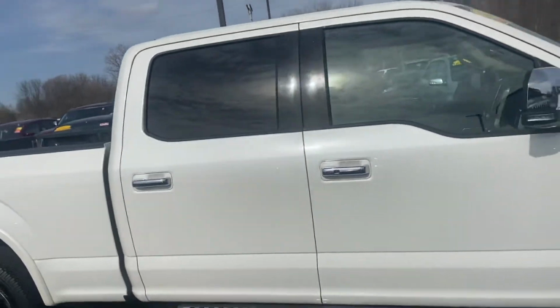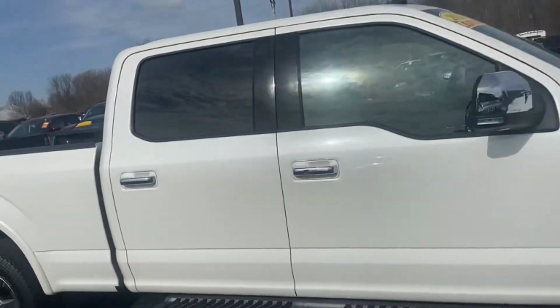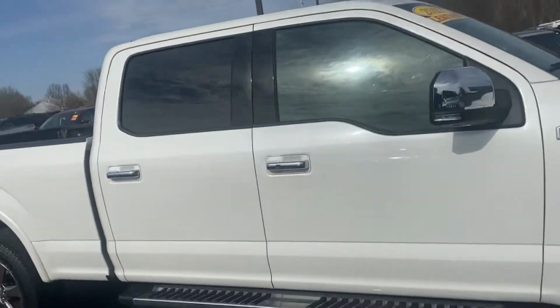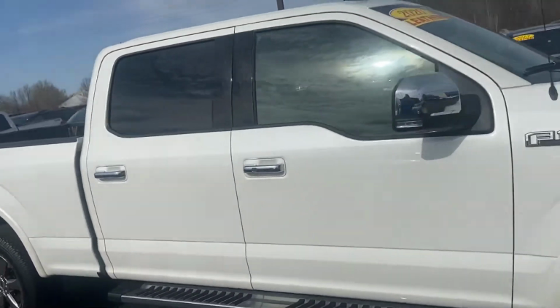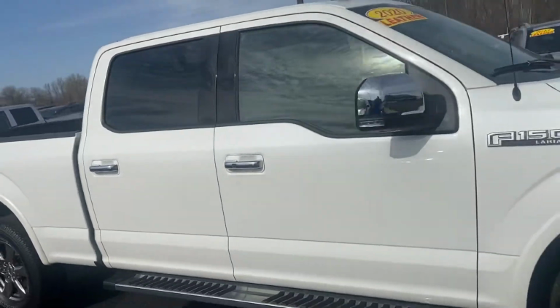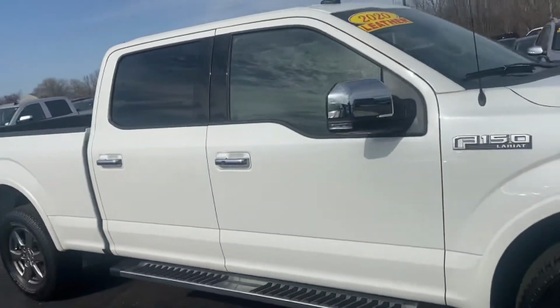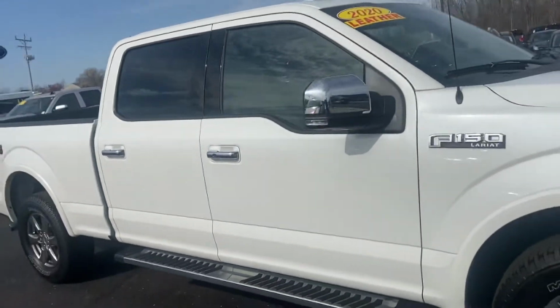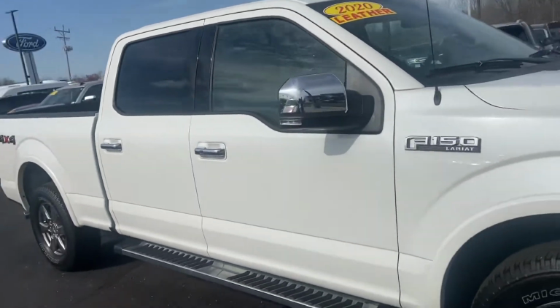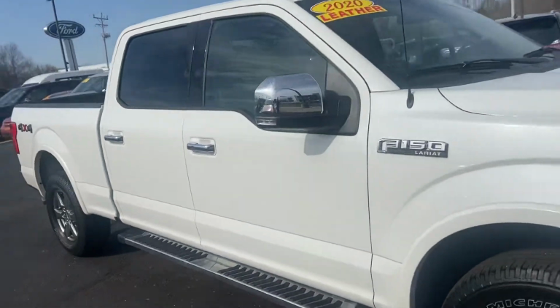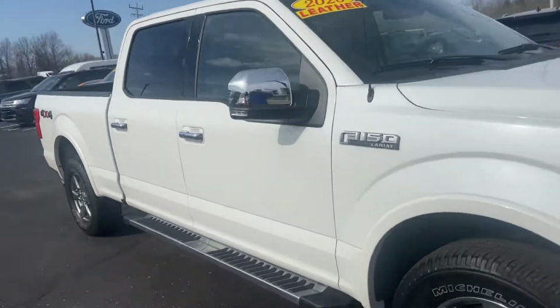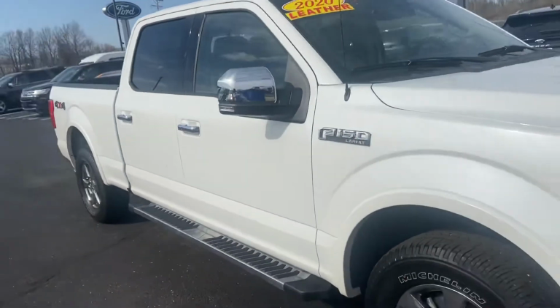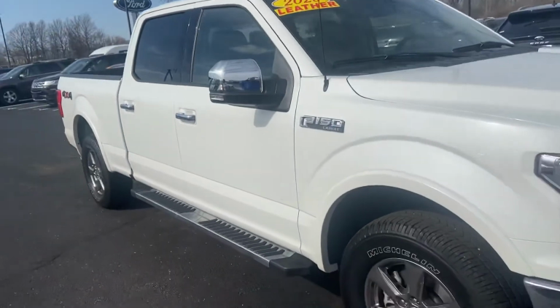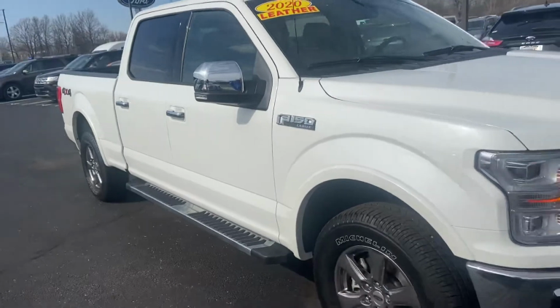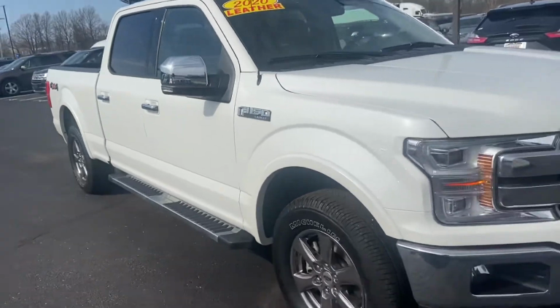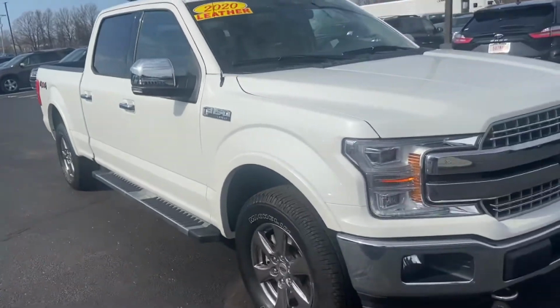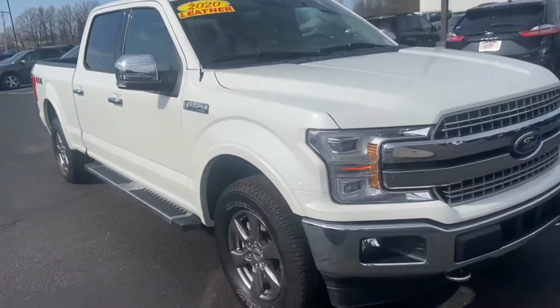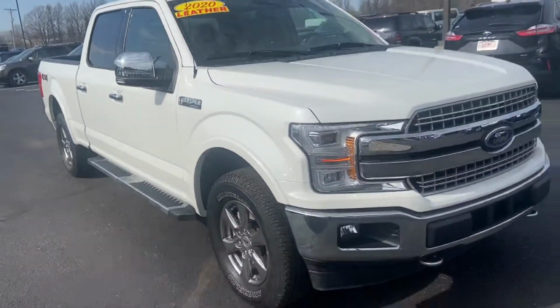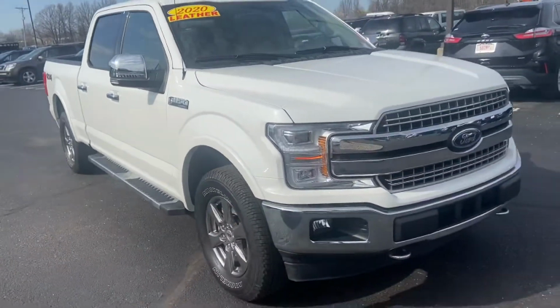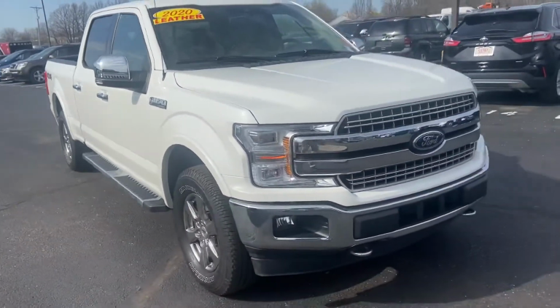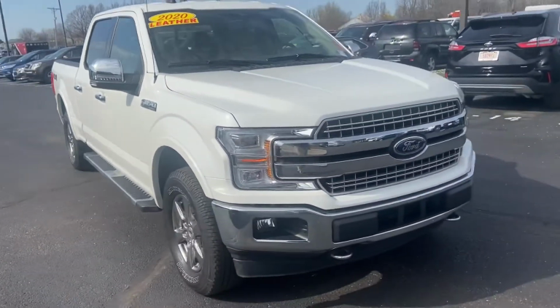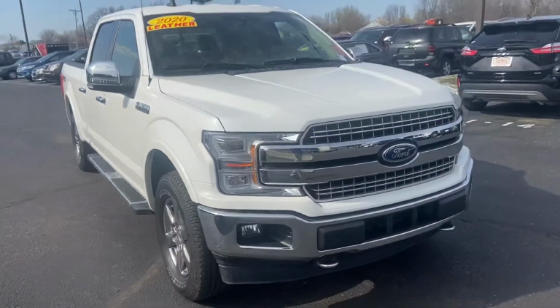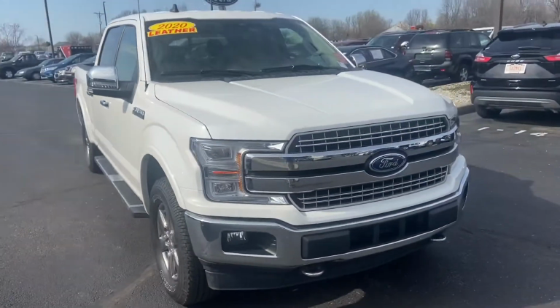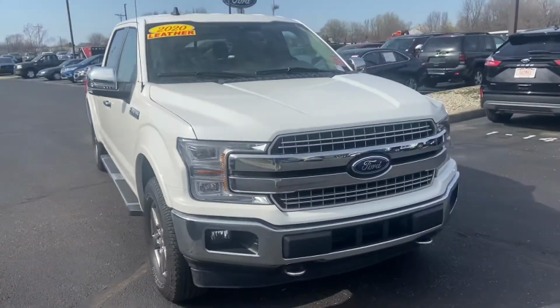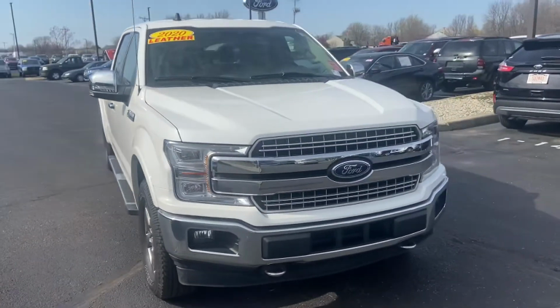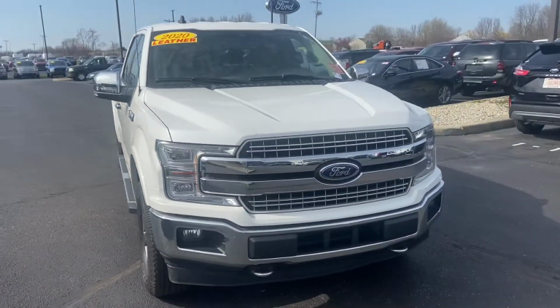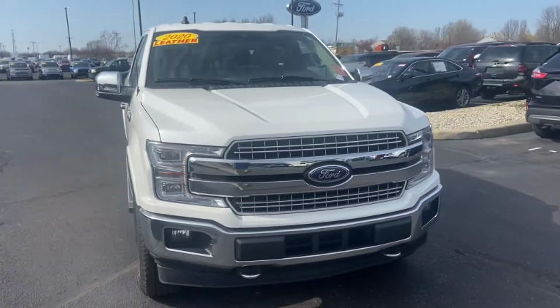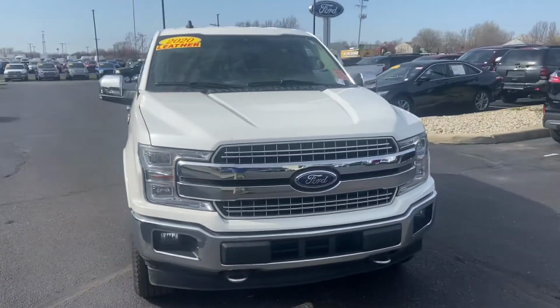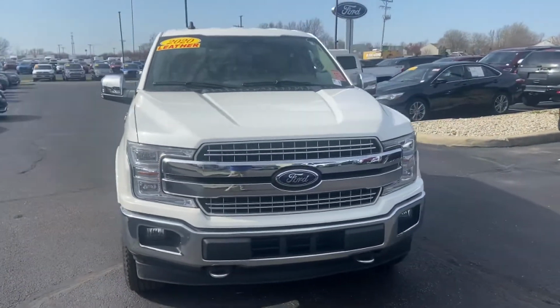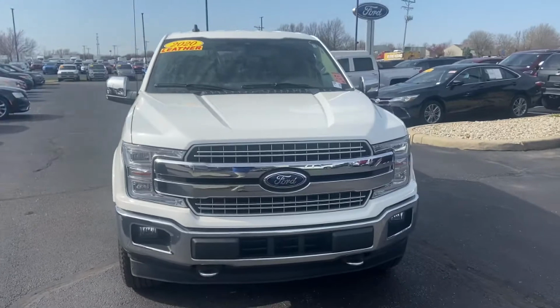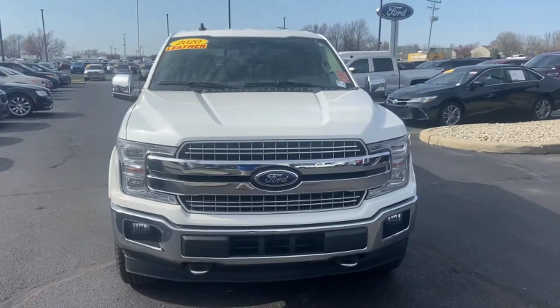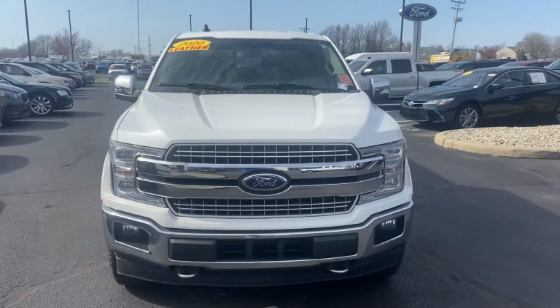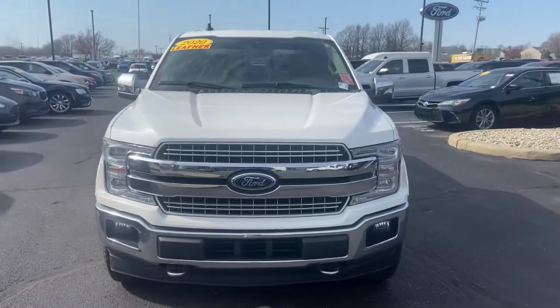Again, this is your 2020 Ford F-150 Lariat. My name is Steve Anger at Bill Estes Ford, 317-852-2231.